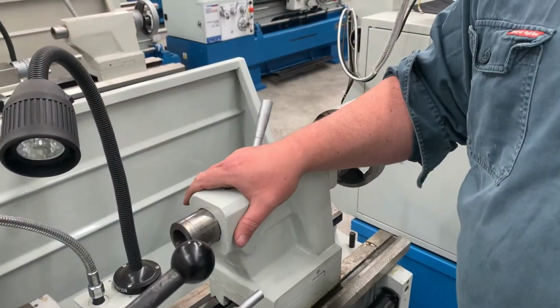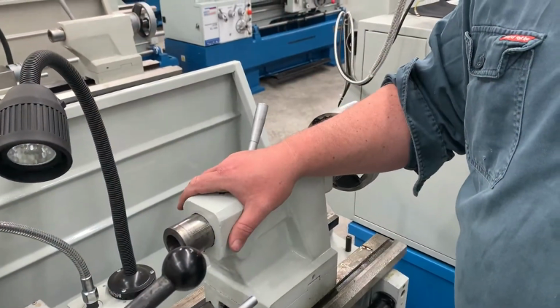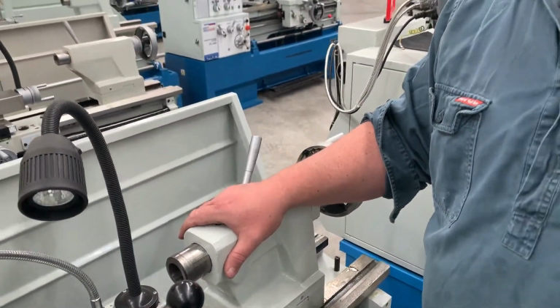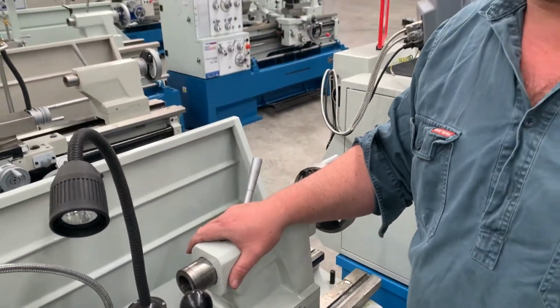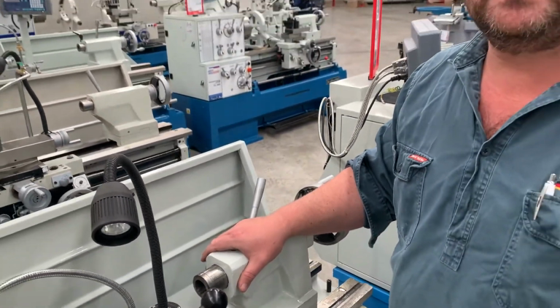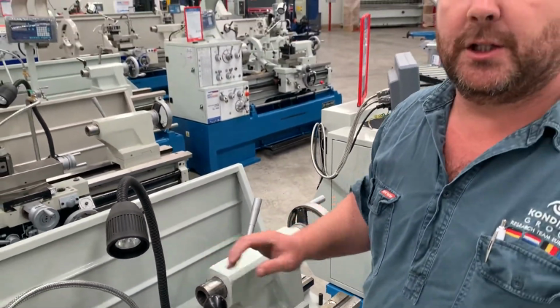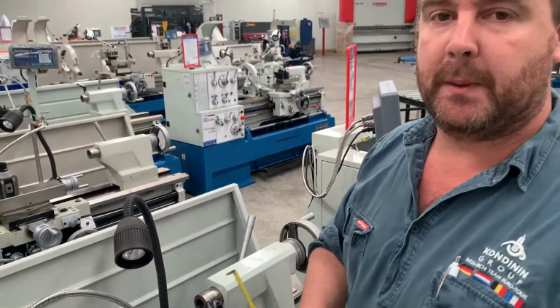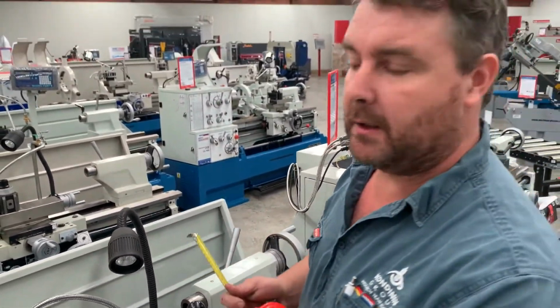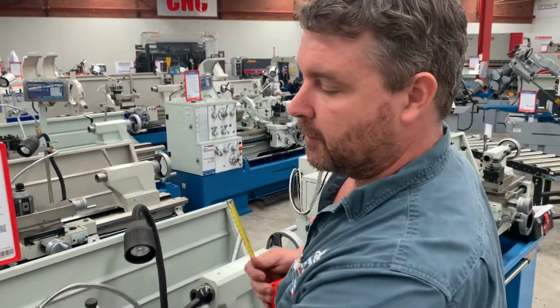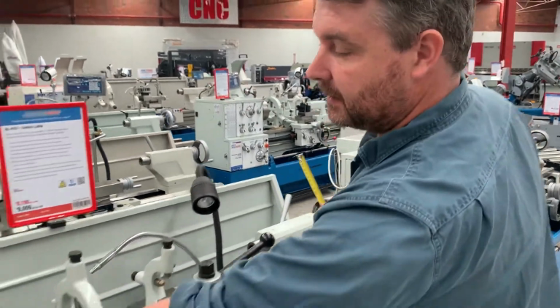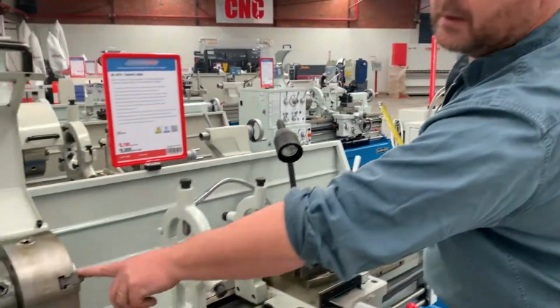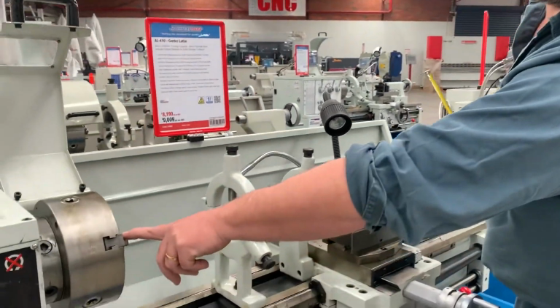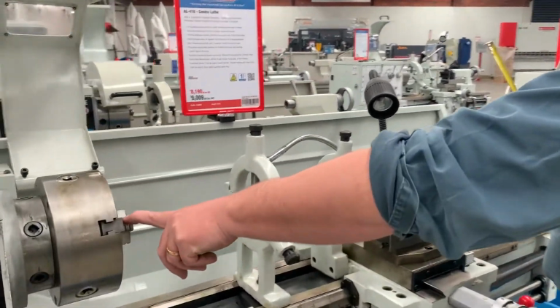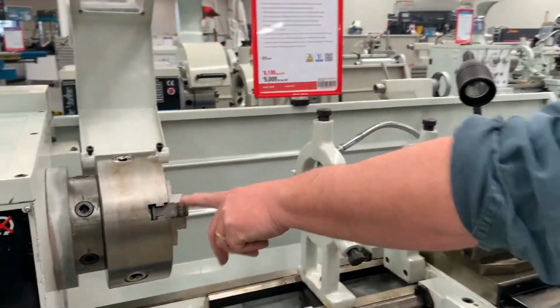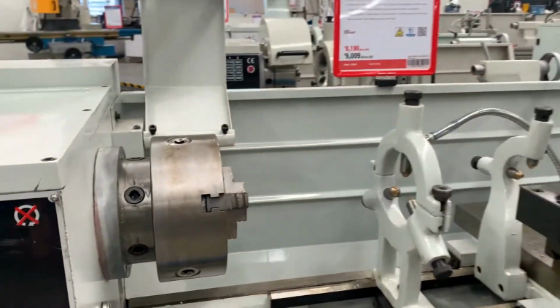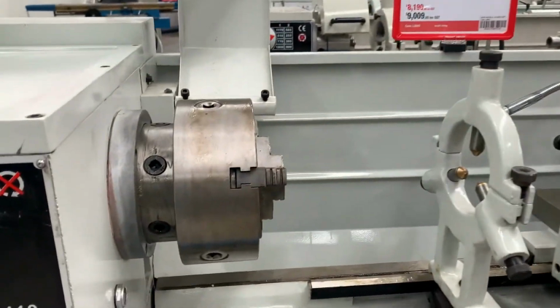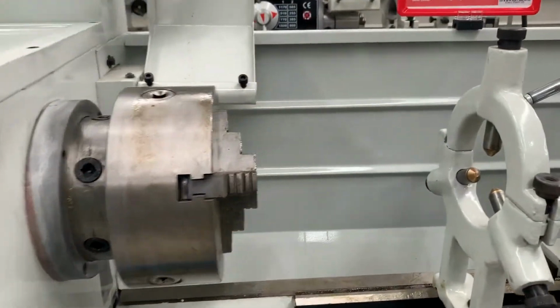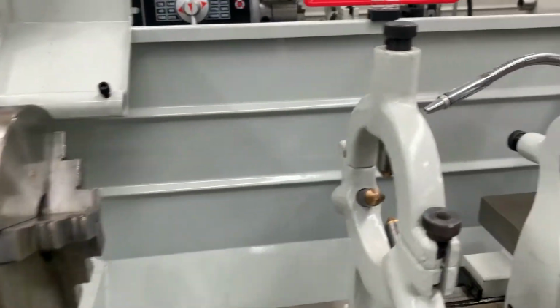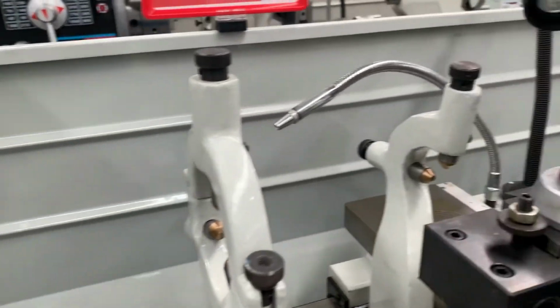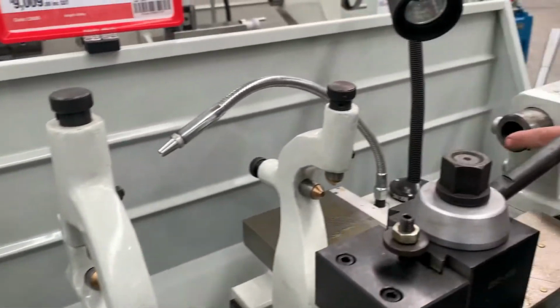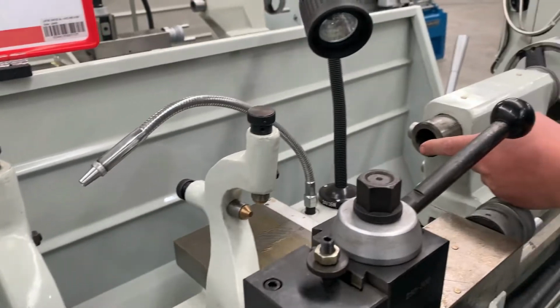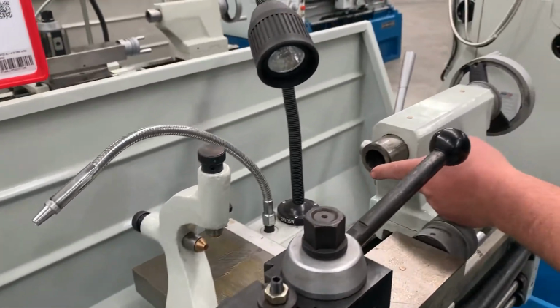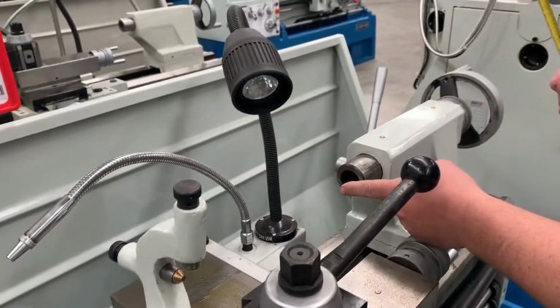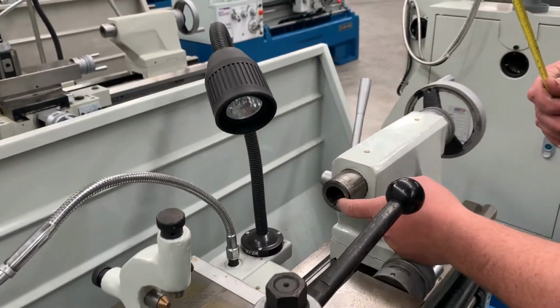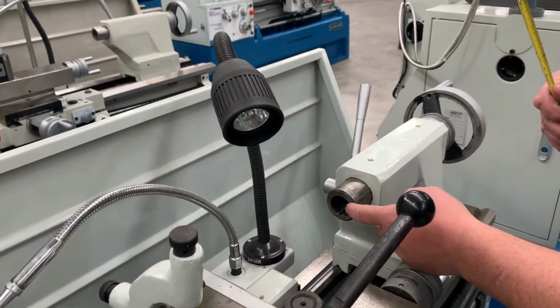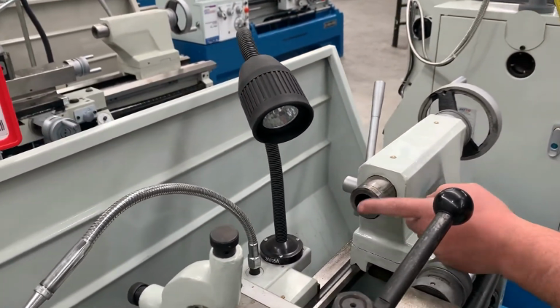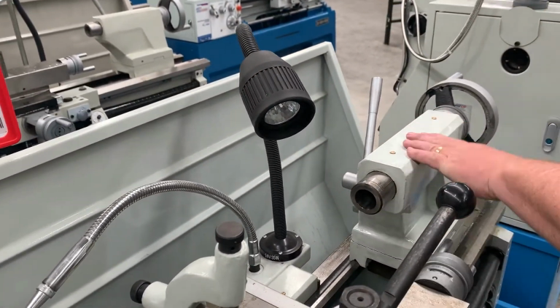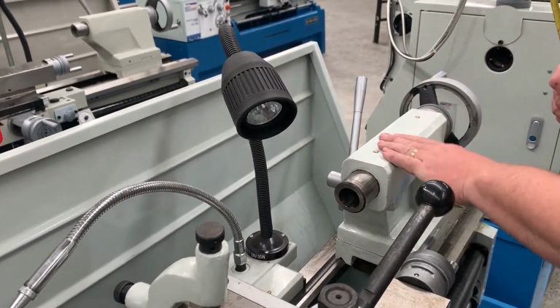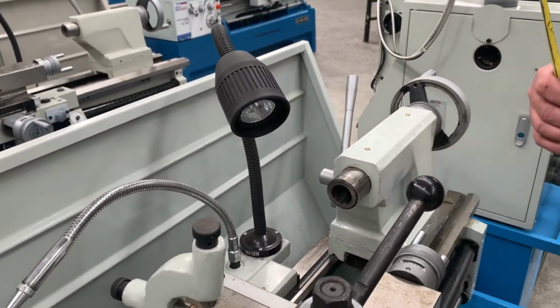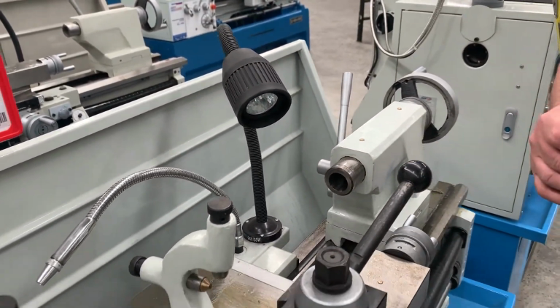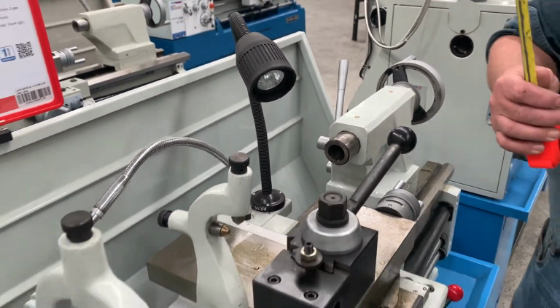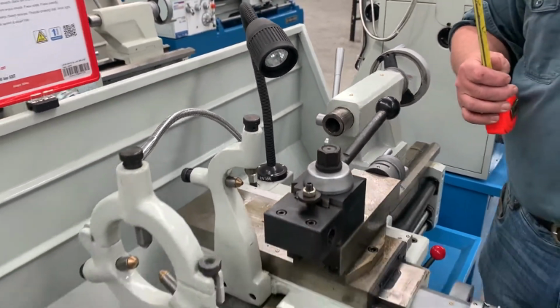When you're turning something between centres, generally speaking you're gripping it with a chuck, and it sits between the chuck and a centre that sits in the tailstock. But you can turn things longer than the lathe's actual length.